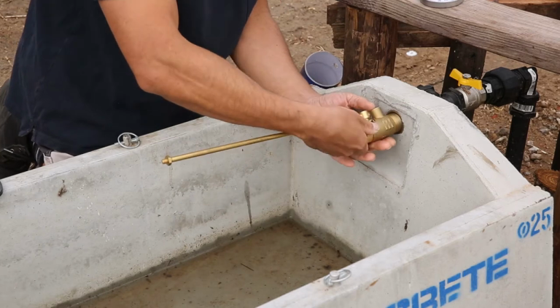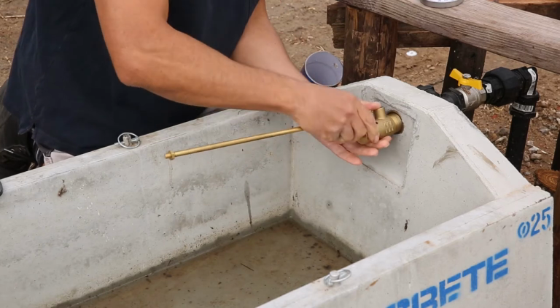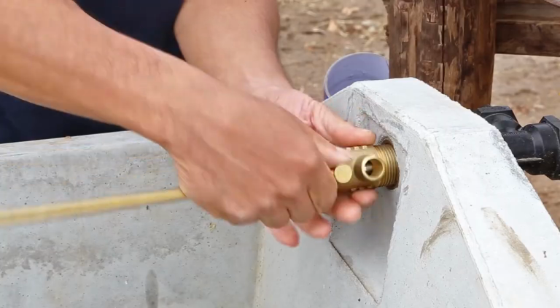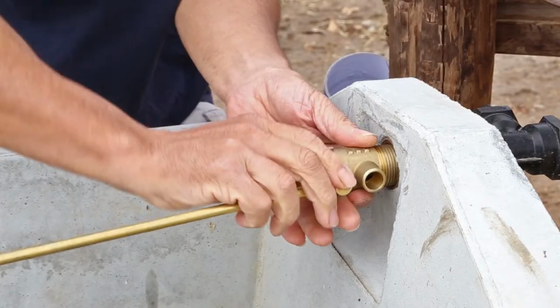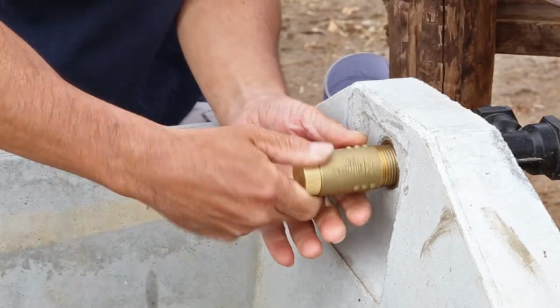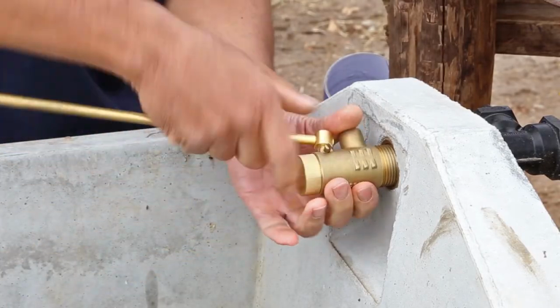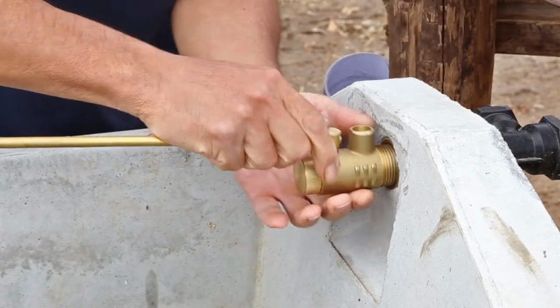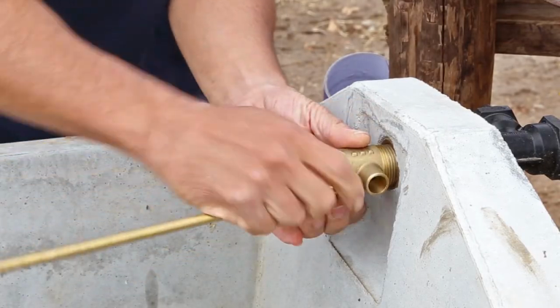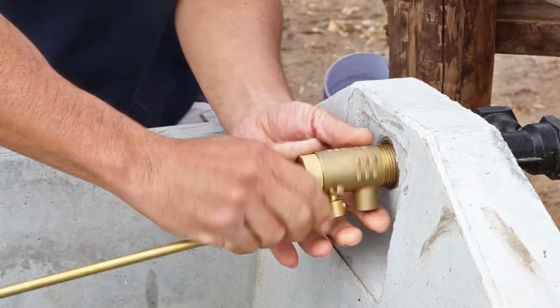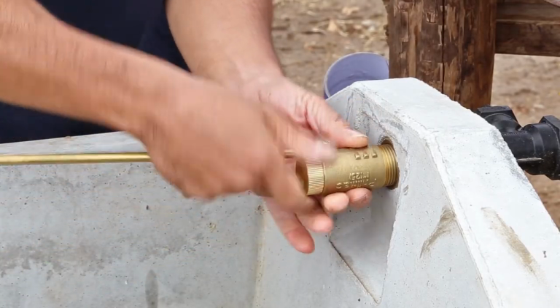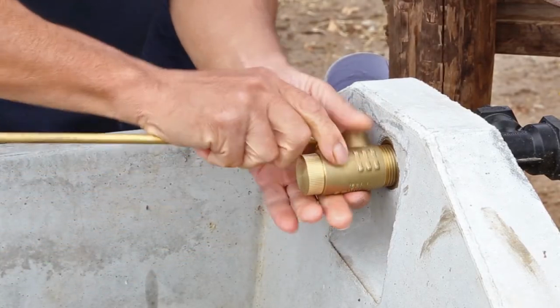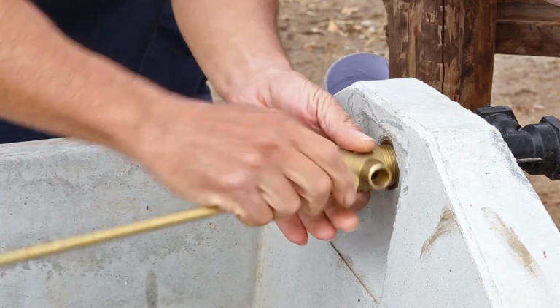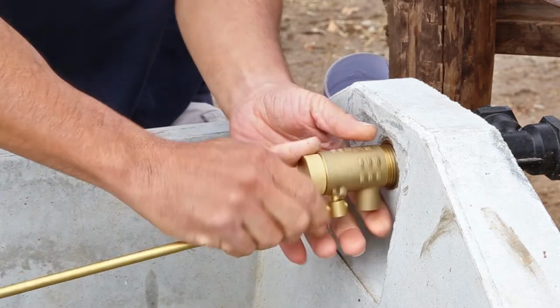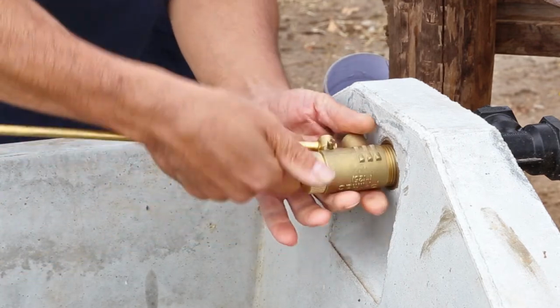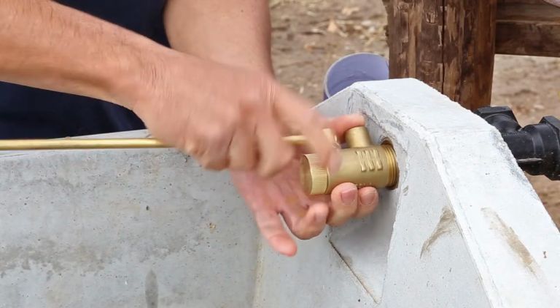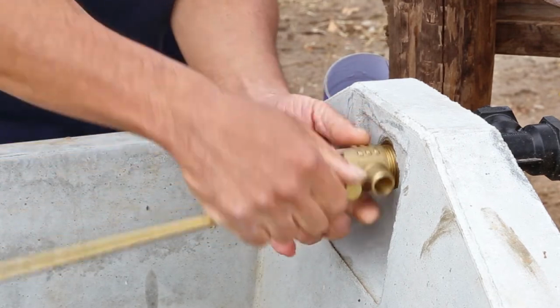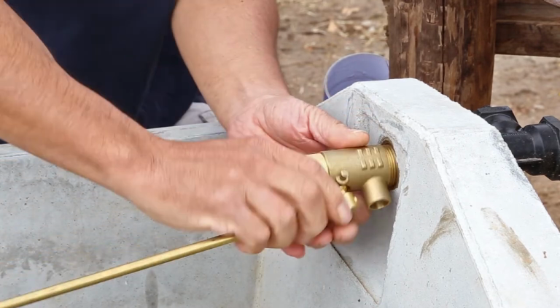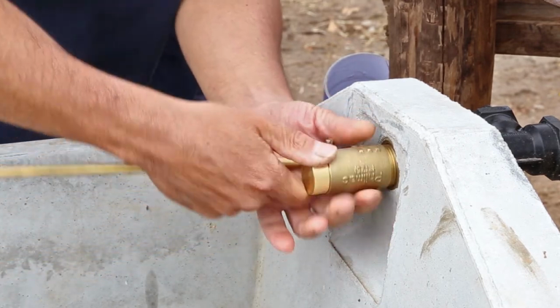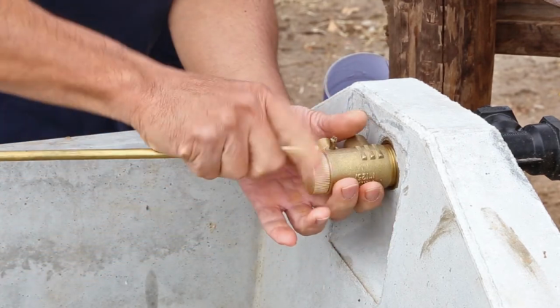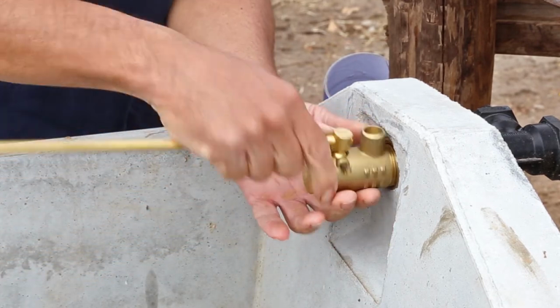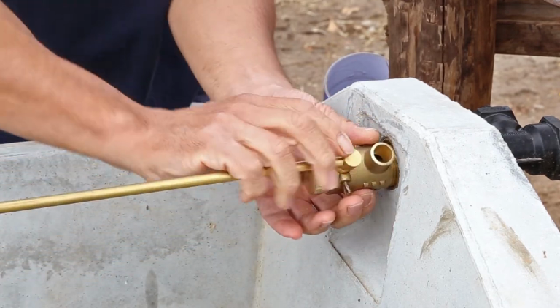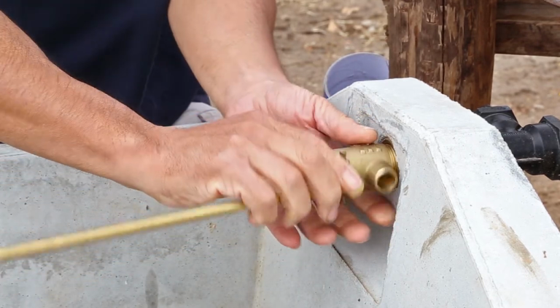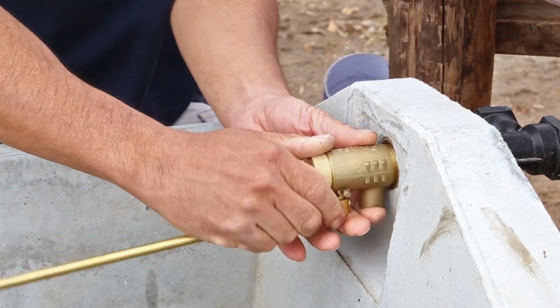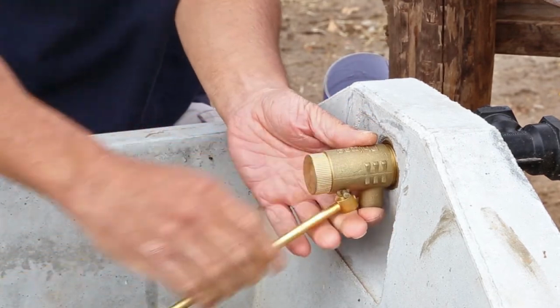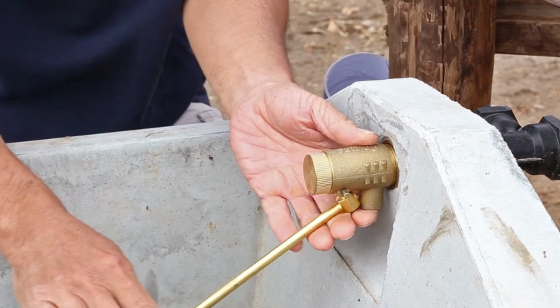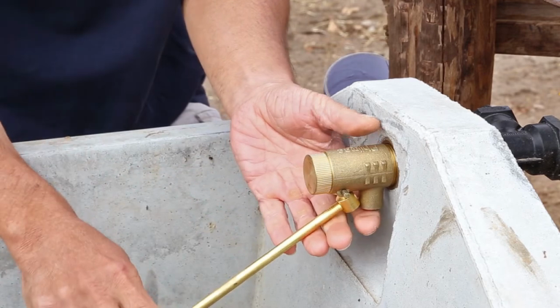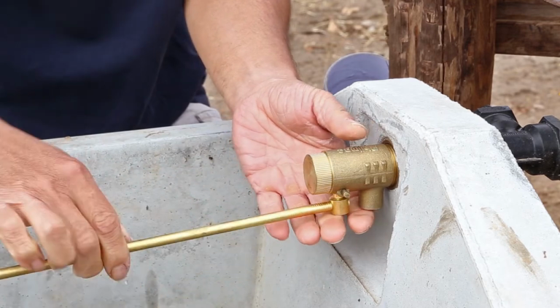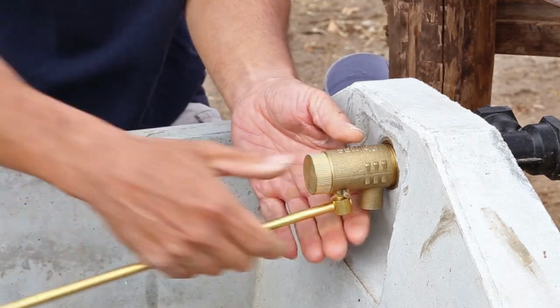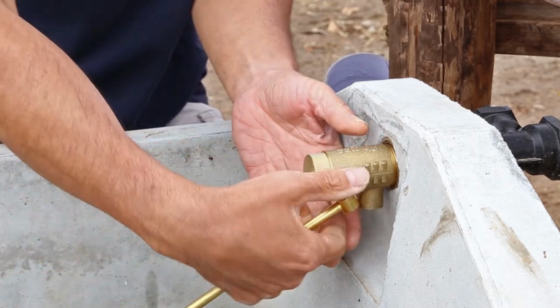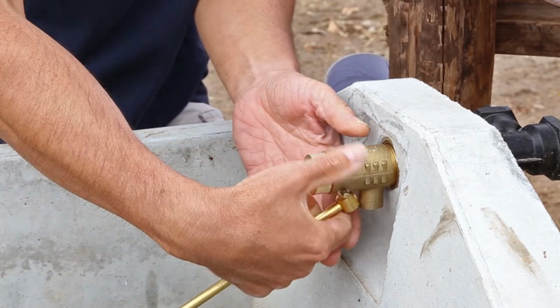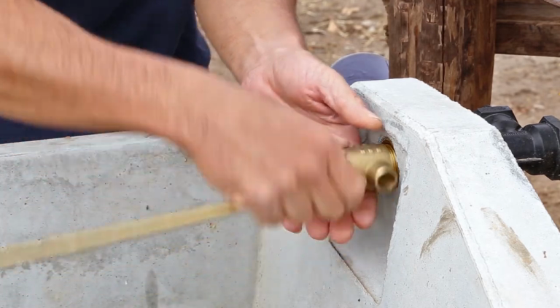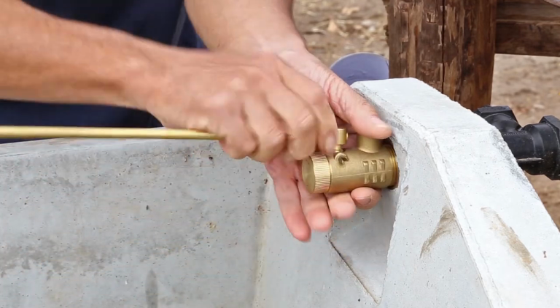Before installing the float valve, run your finger around the thread of the inlet to ensure it is clean and free from debris. You may wish to dry fit the valve before applying thread tape to check the fit and thread alignment.